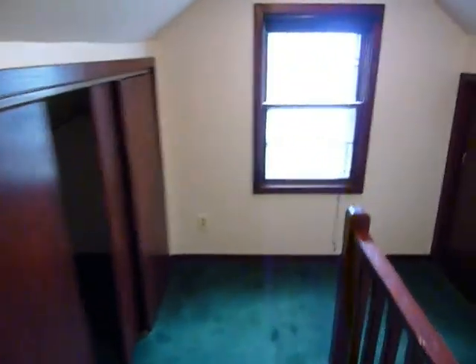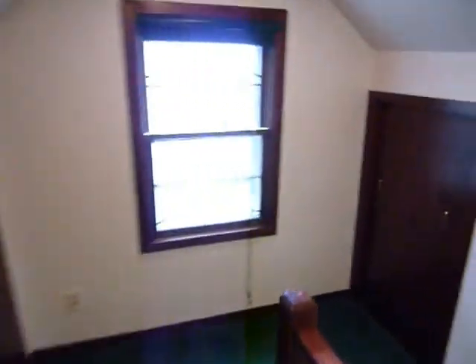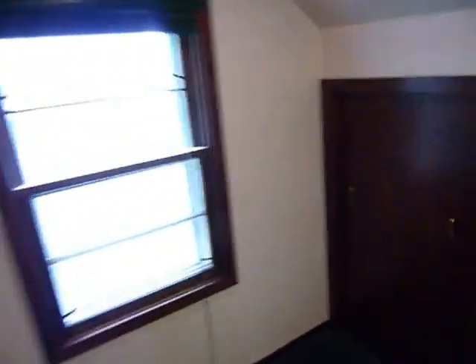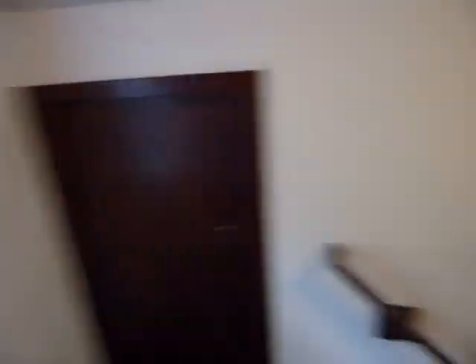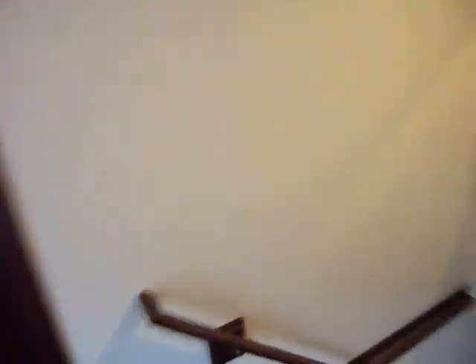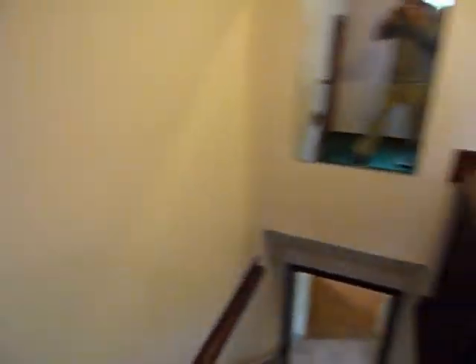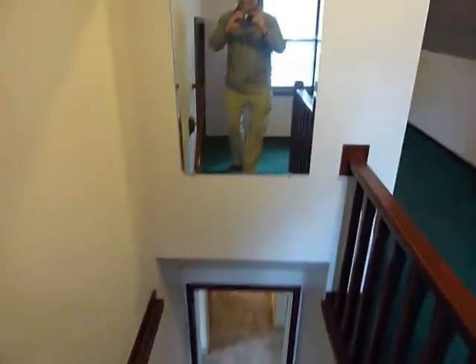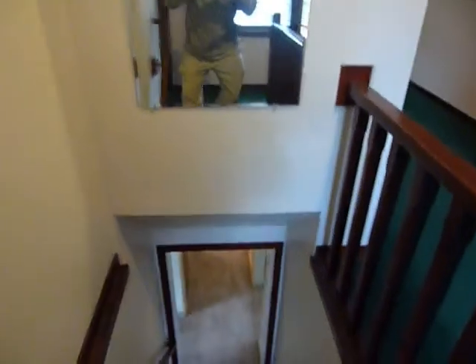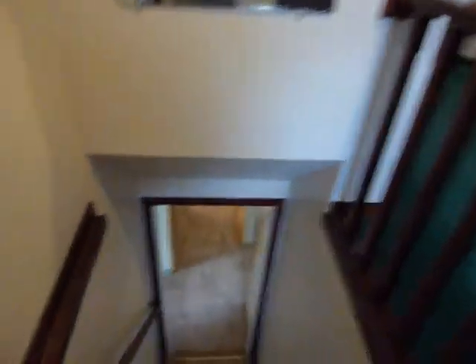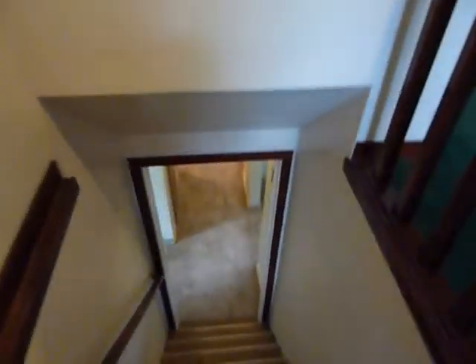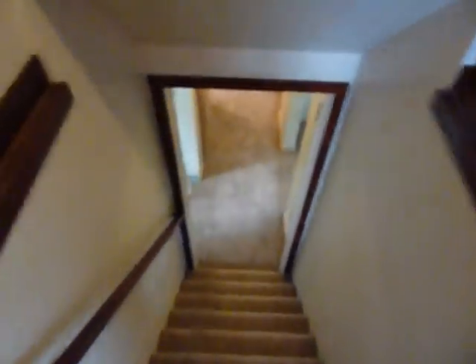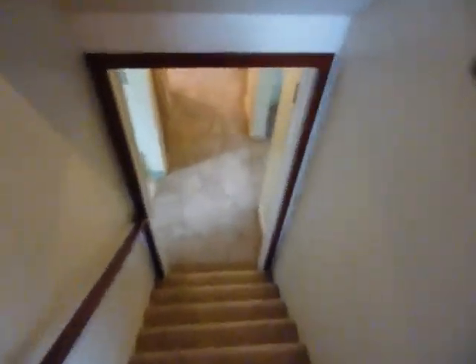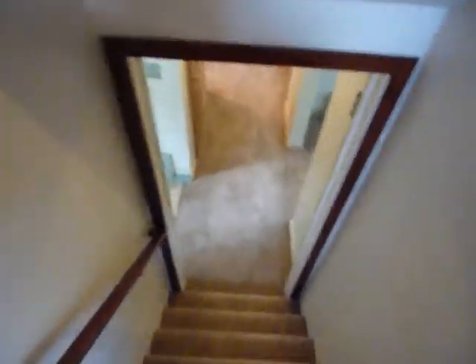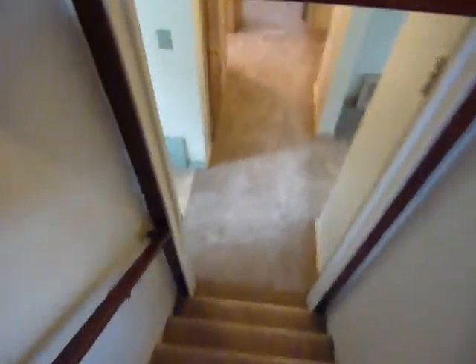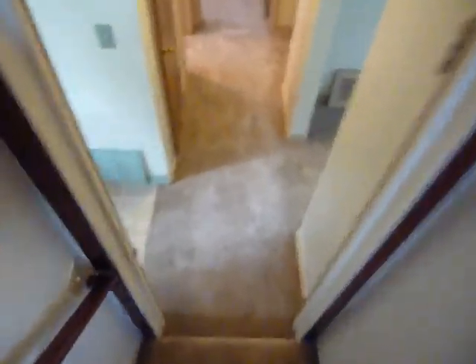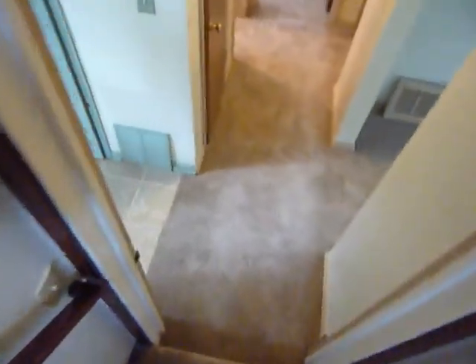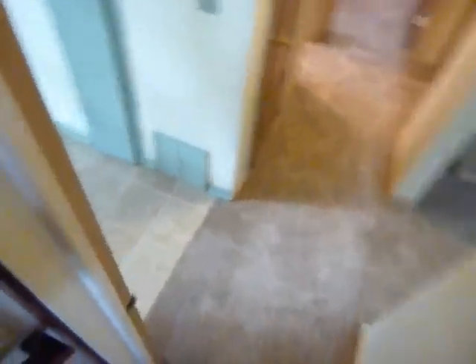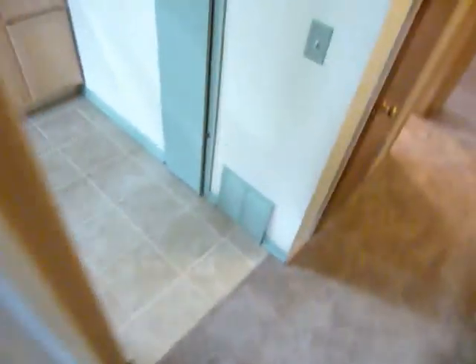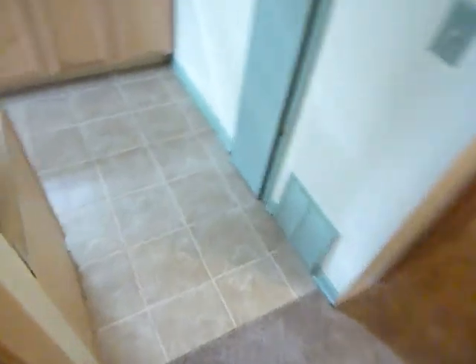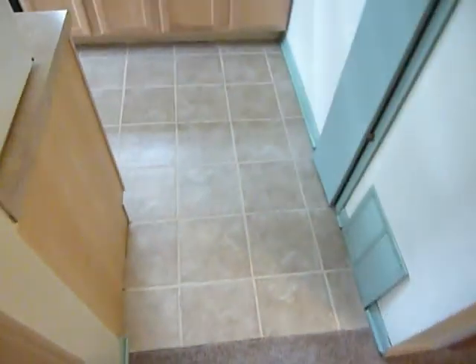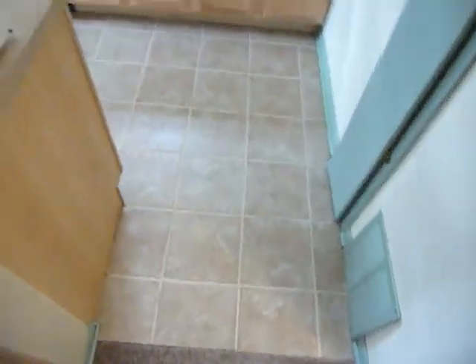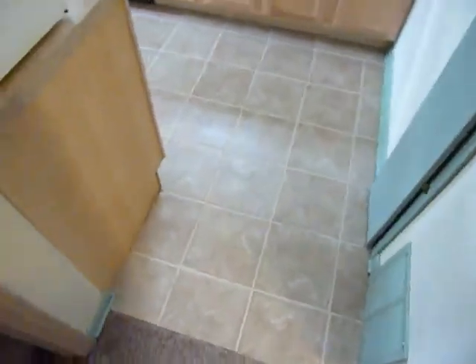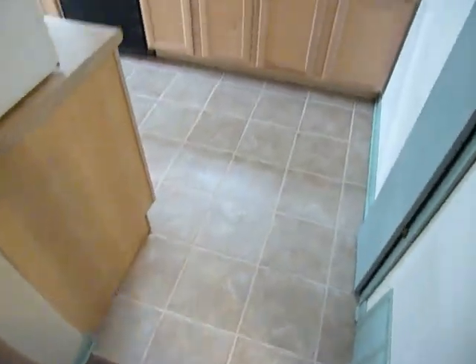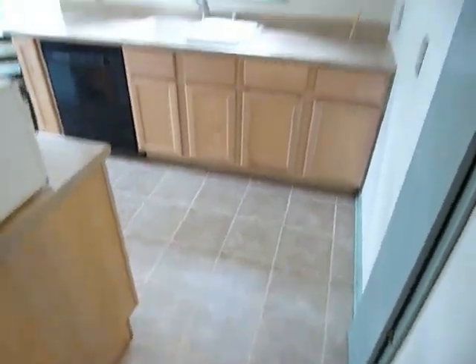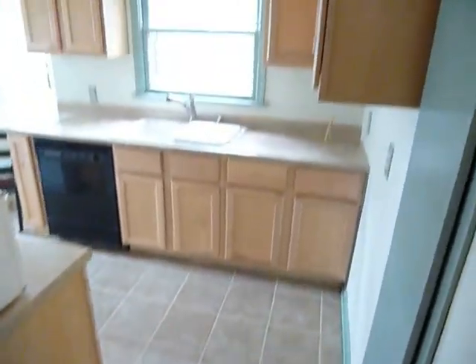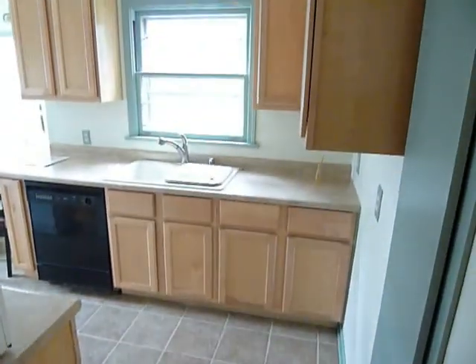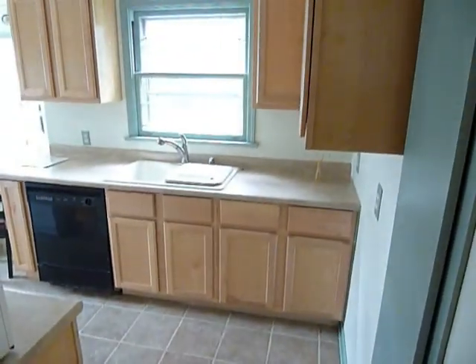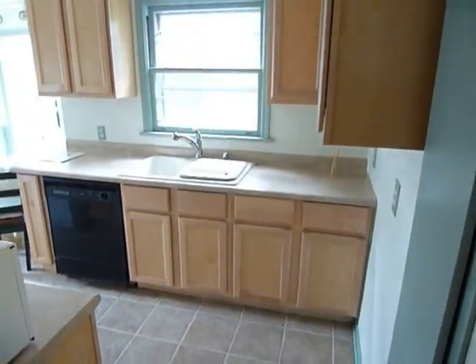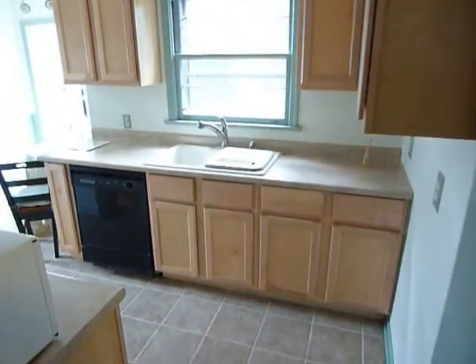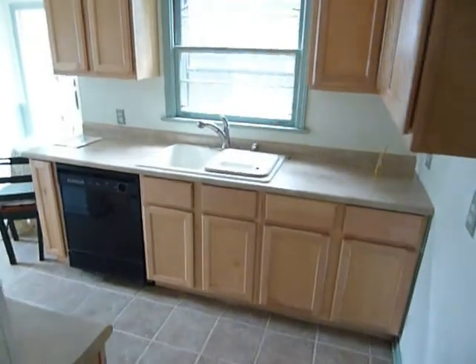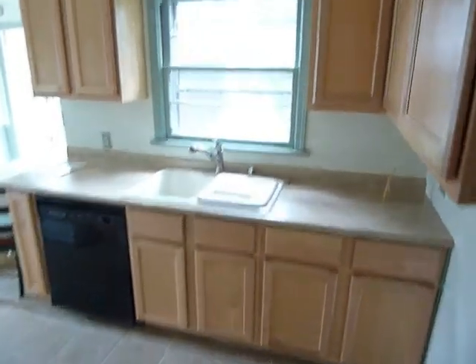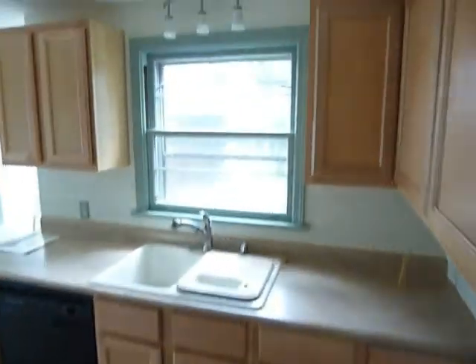Let's go back down and see the kitchen. Ceramic tile floor here again, newer kitchen, and all the appliances are going to stay.